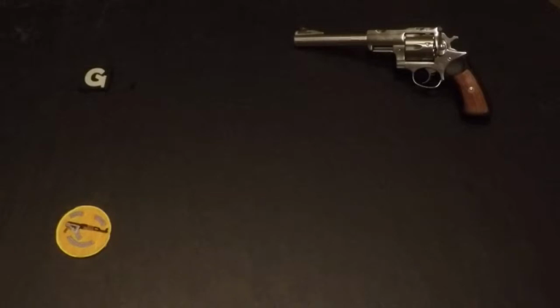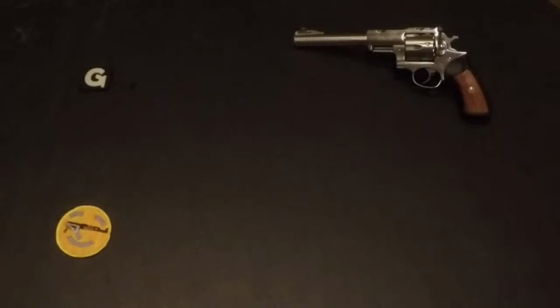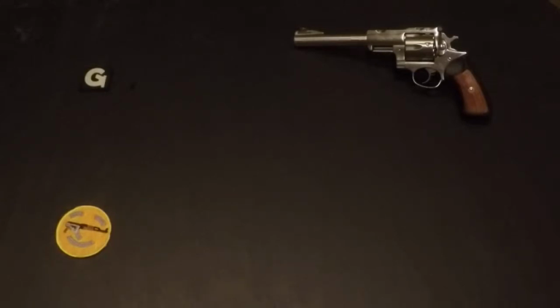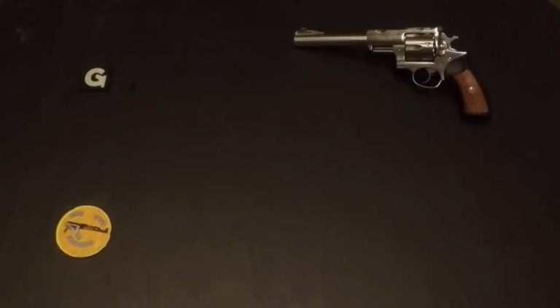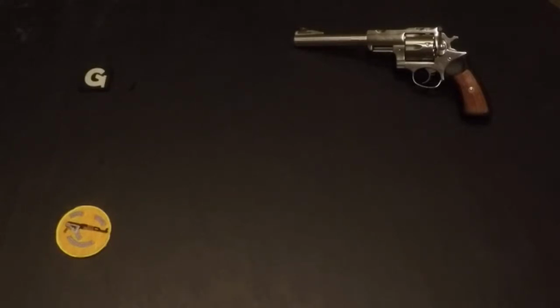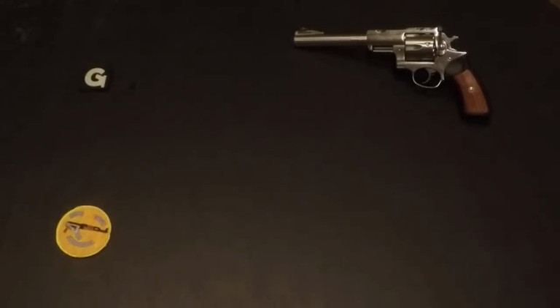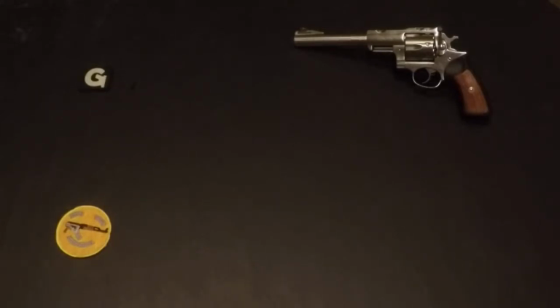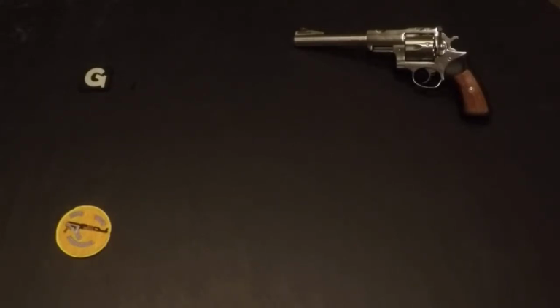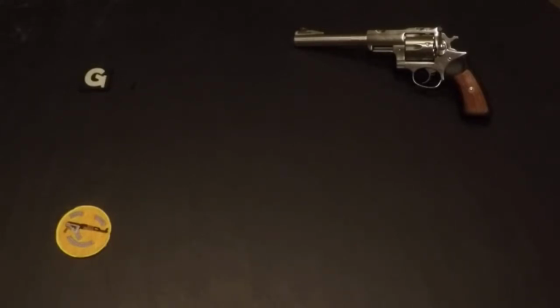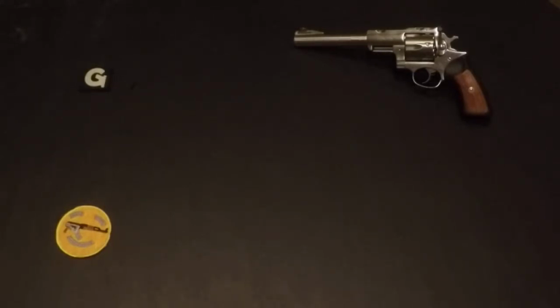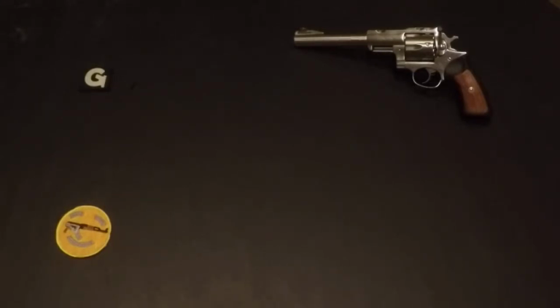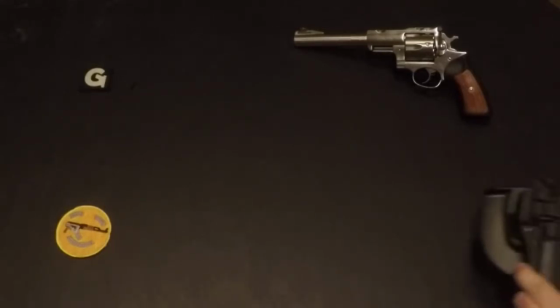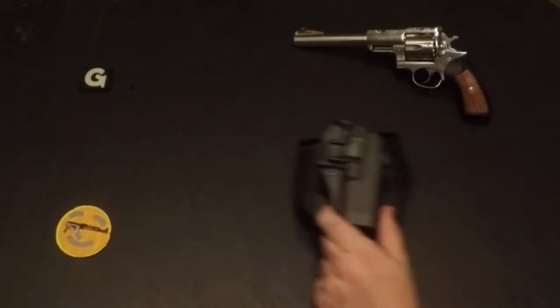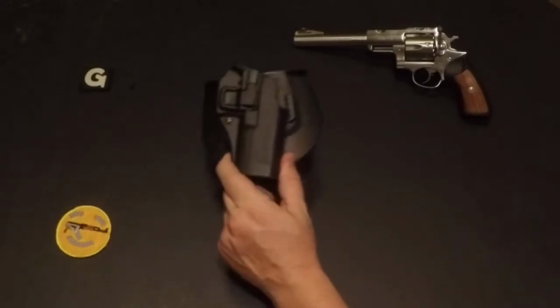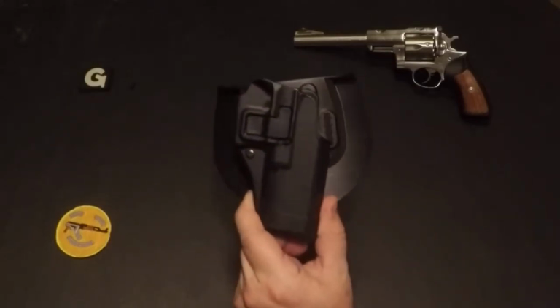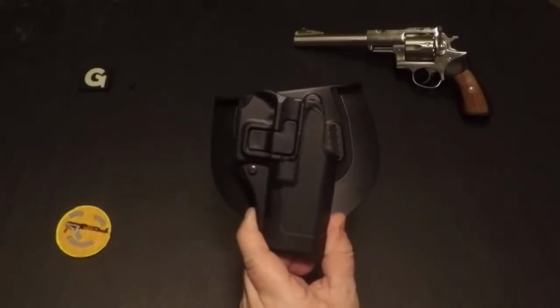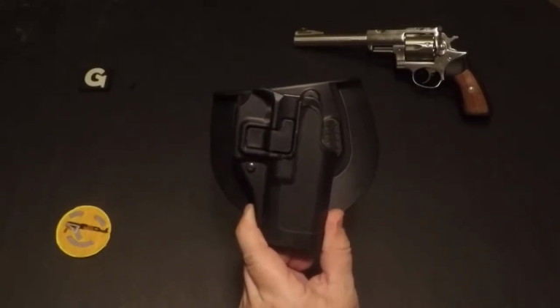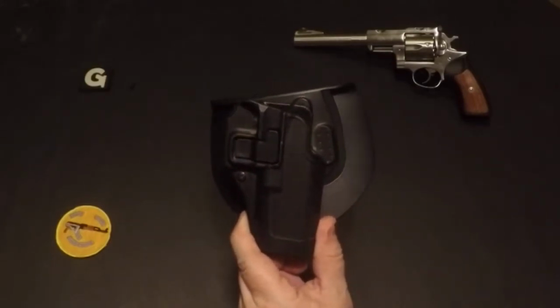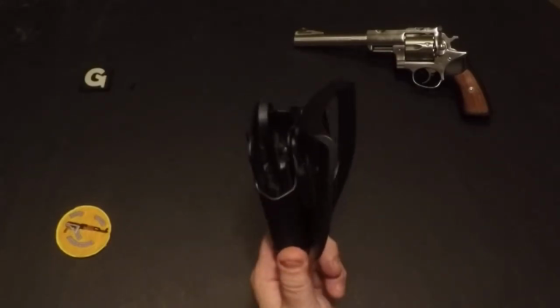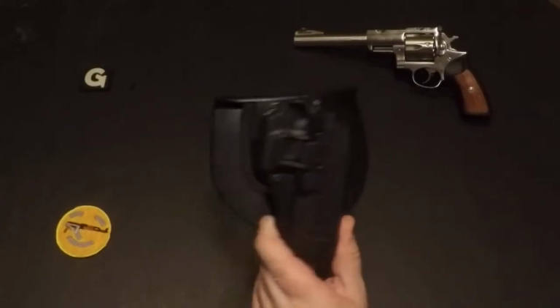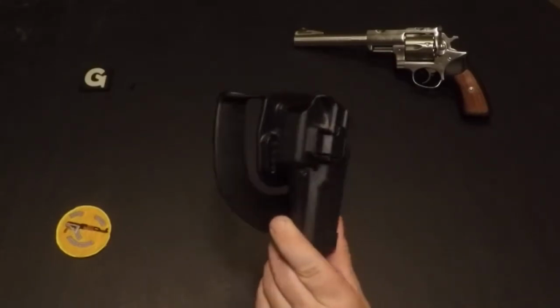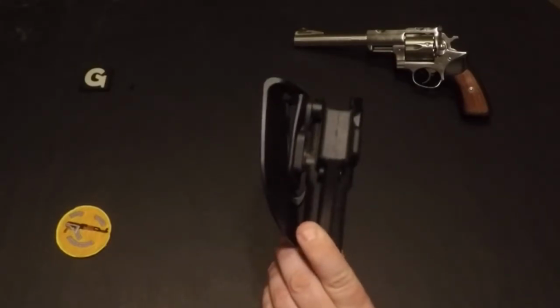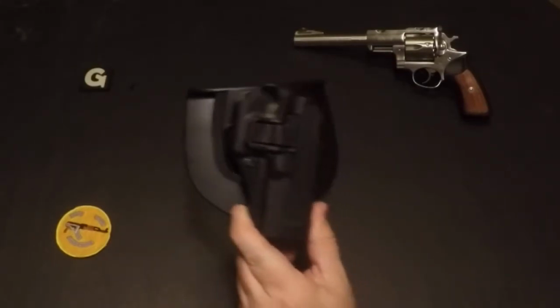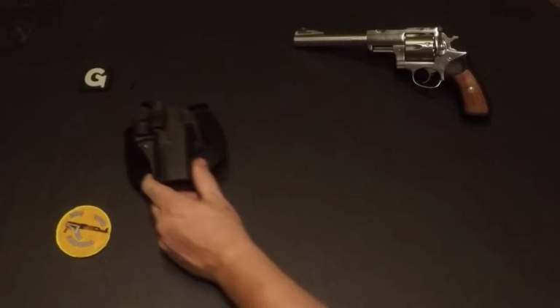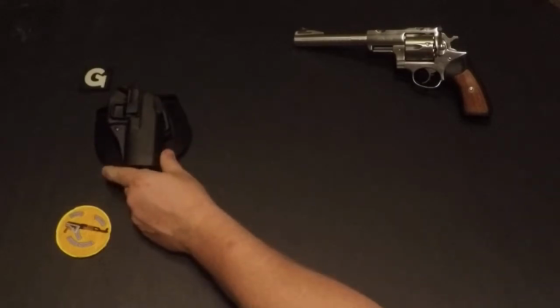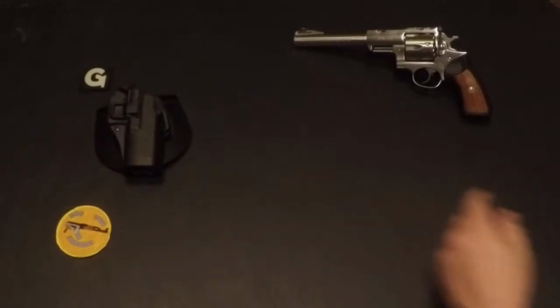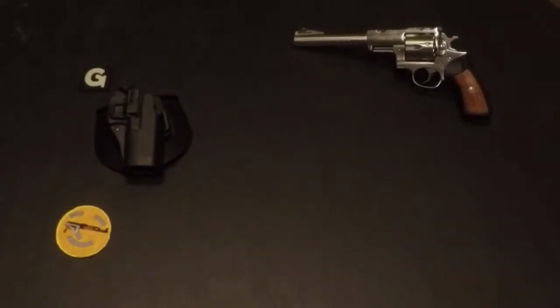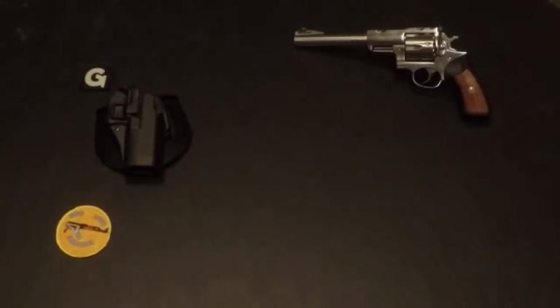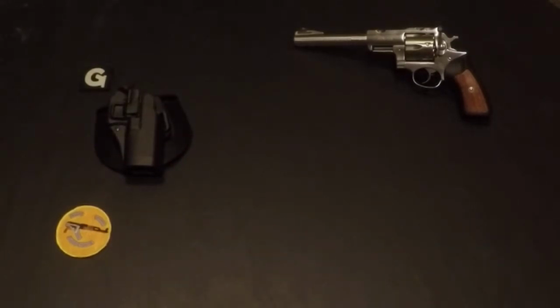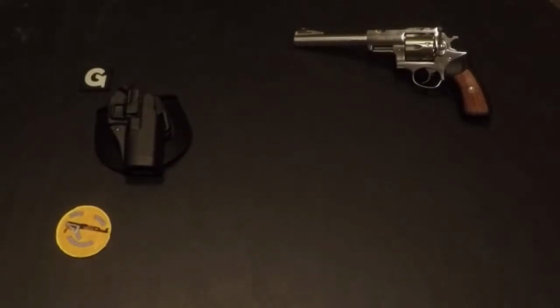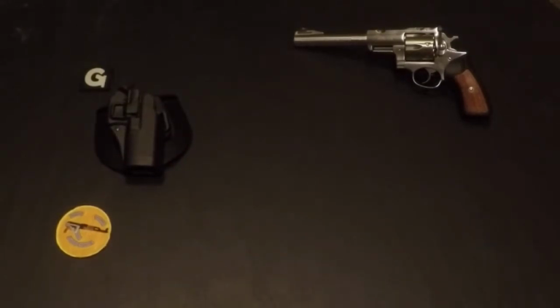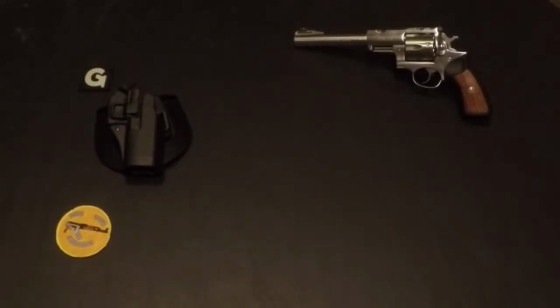Quick response video to Never Enough Ammo asking what holsters we have. I just want to show everybody quick. I got a Blackhawk SERPA for my Glock 32. I know some people hate the SERPA — I myself actually don't mind it one bit.